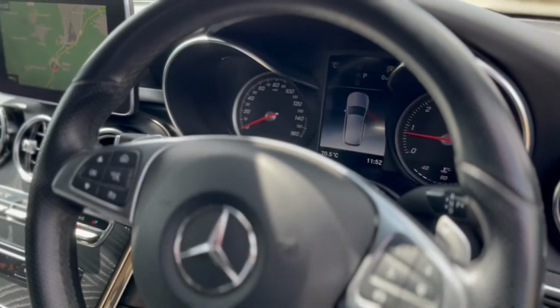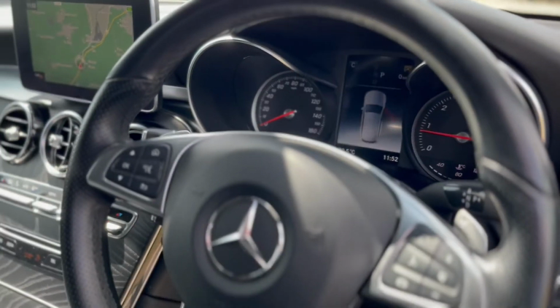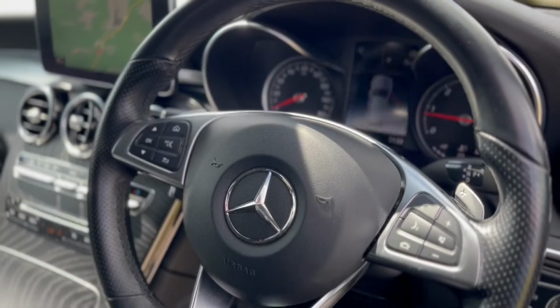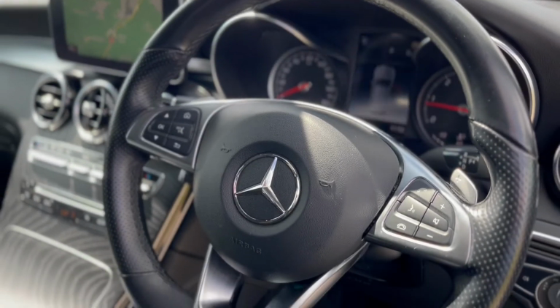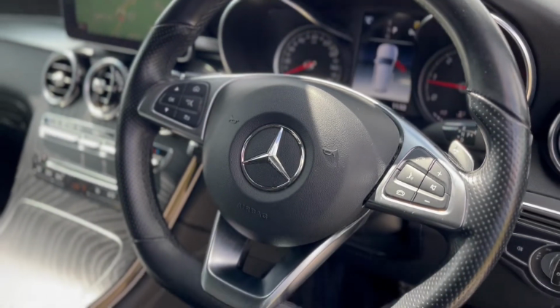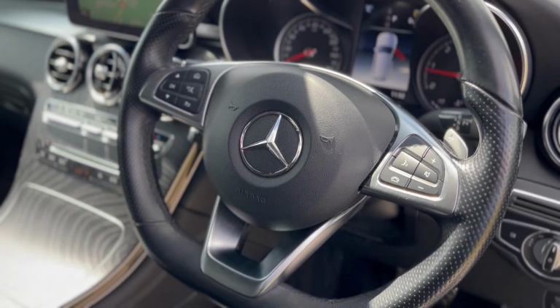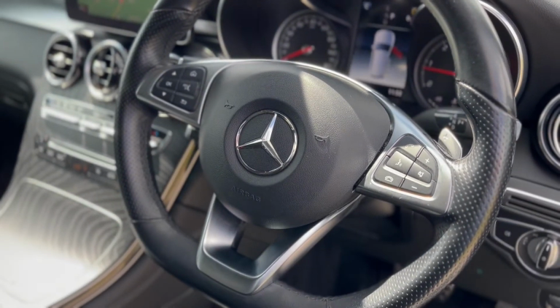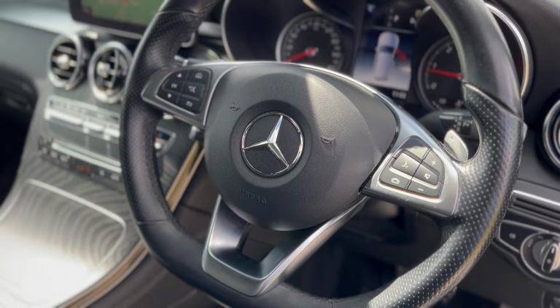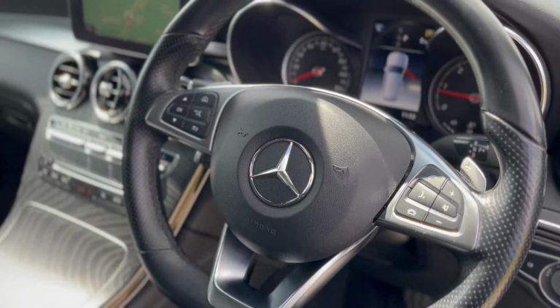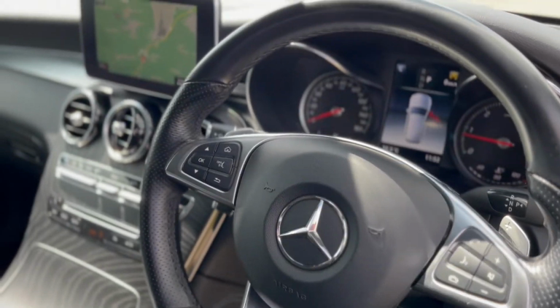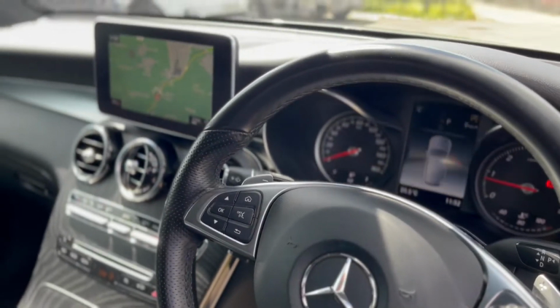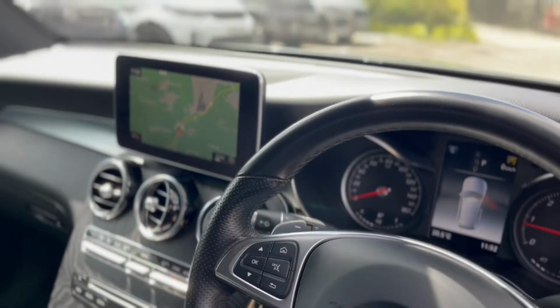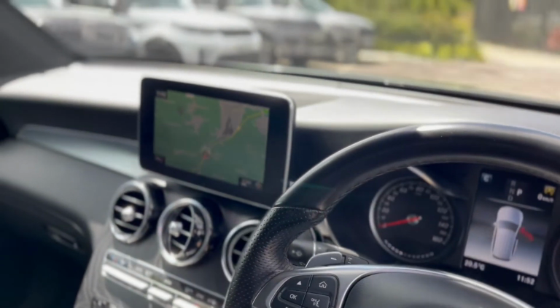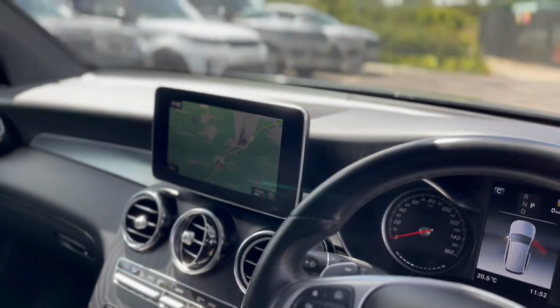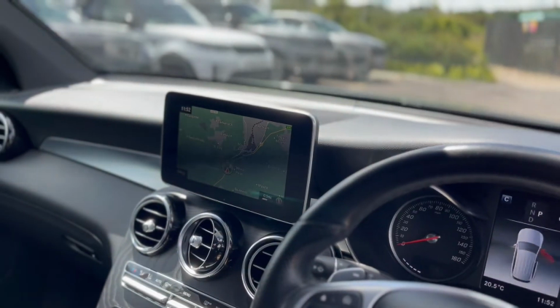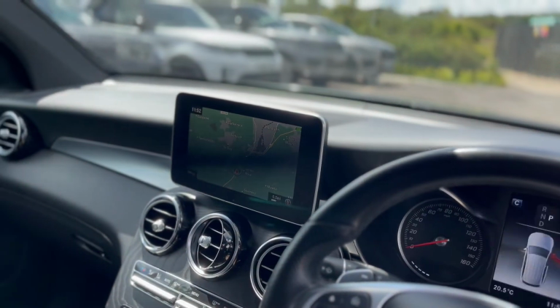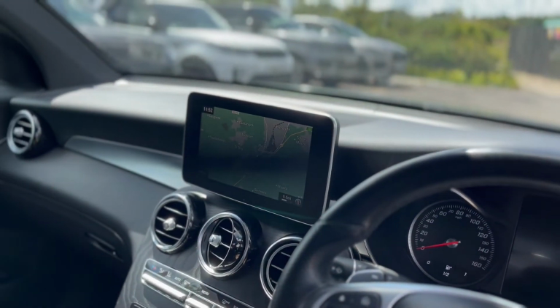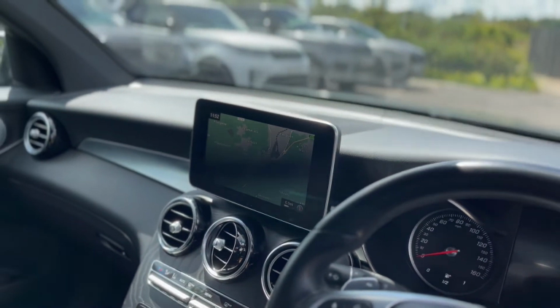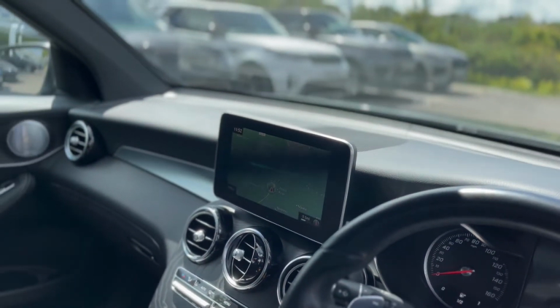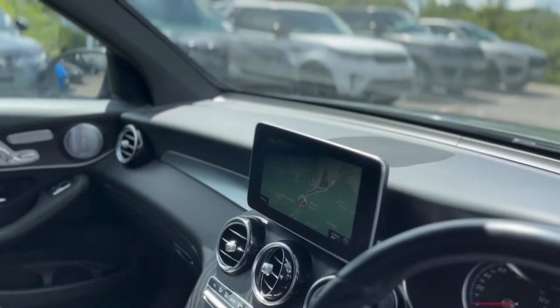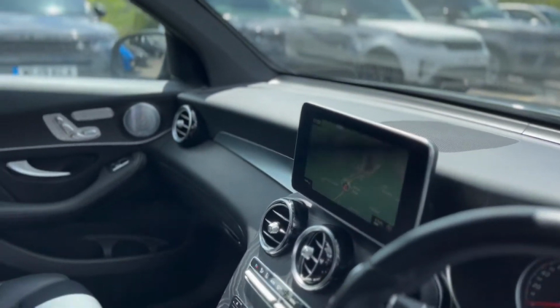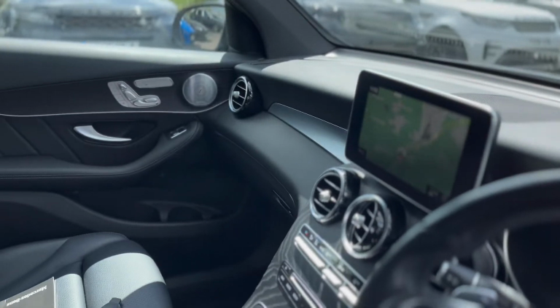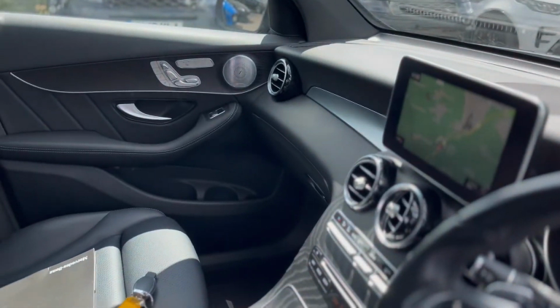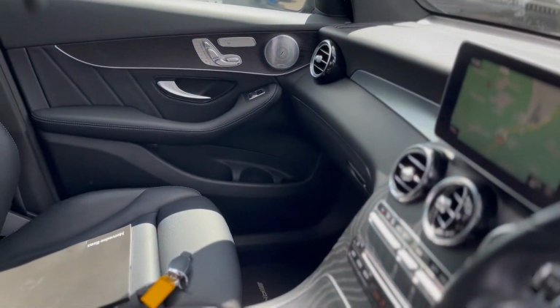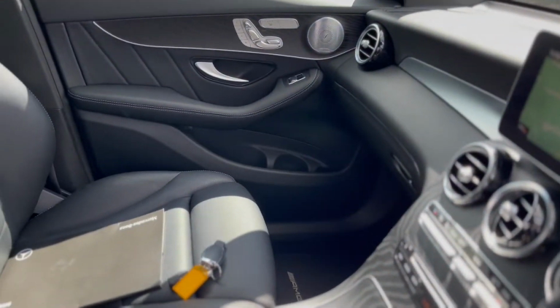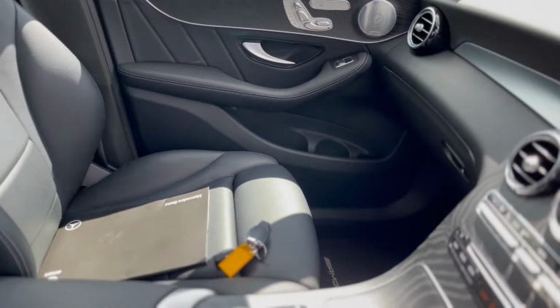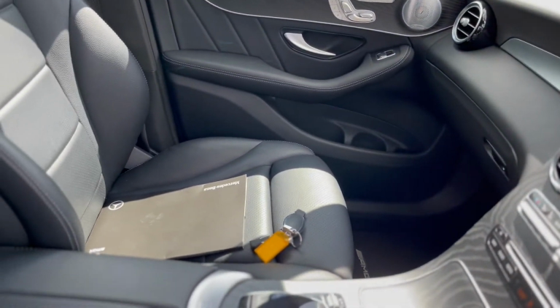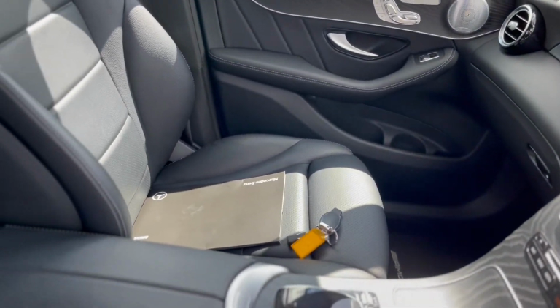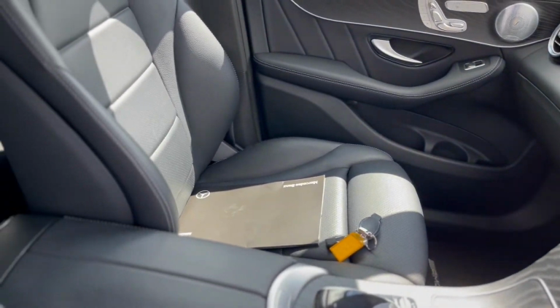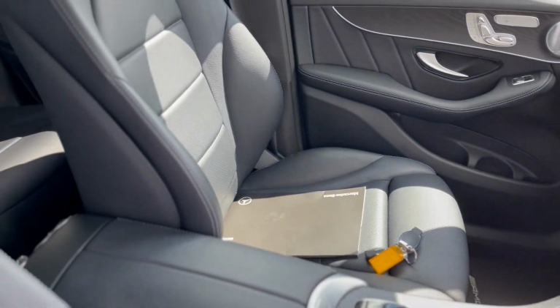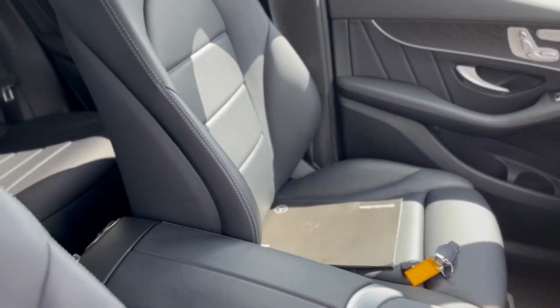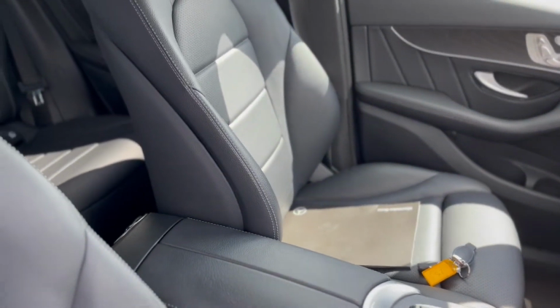It has the multi-function steering wheel with the flat bottom, and all the satellite navigation. It's got its two keys as well, and a full Mercedes-Benz service history.